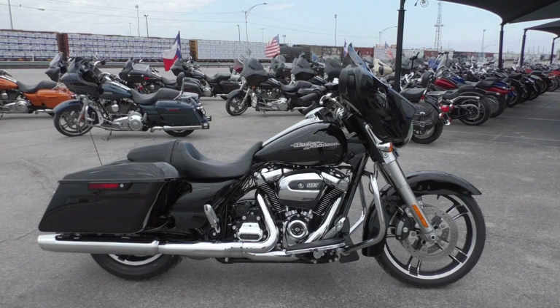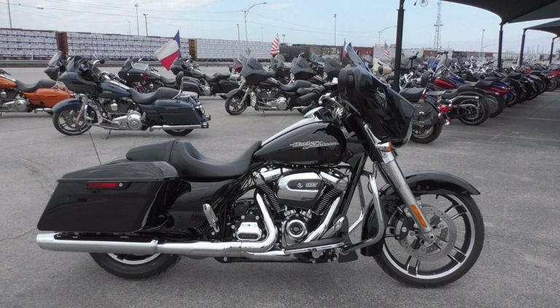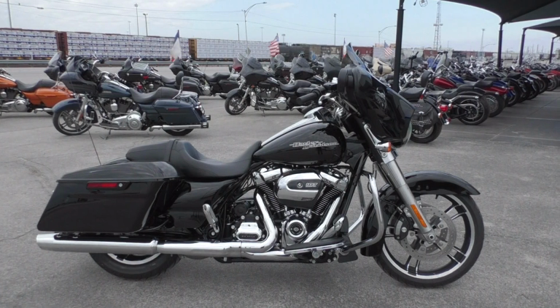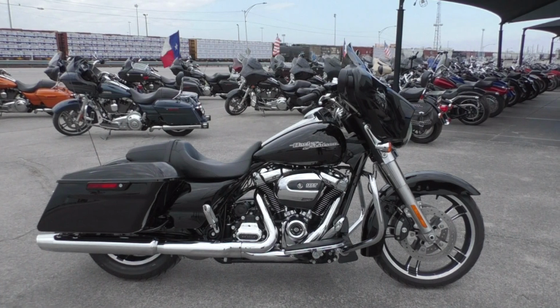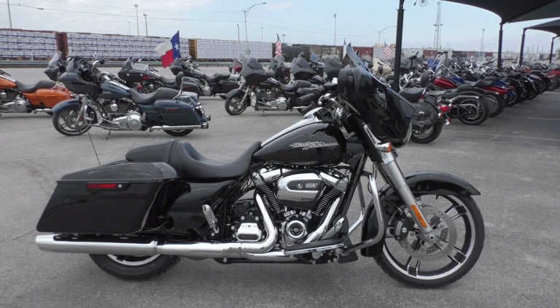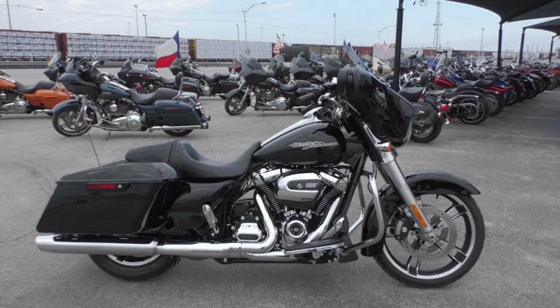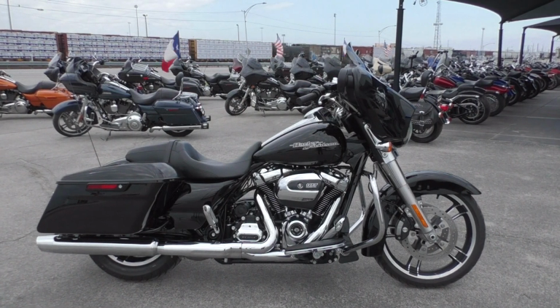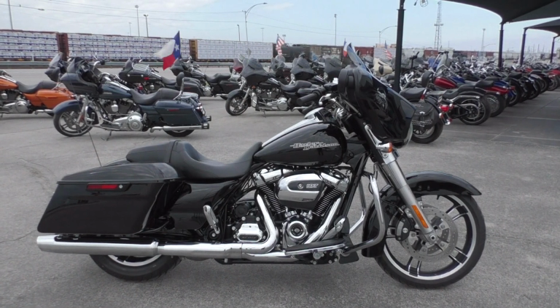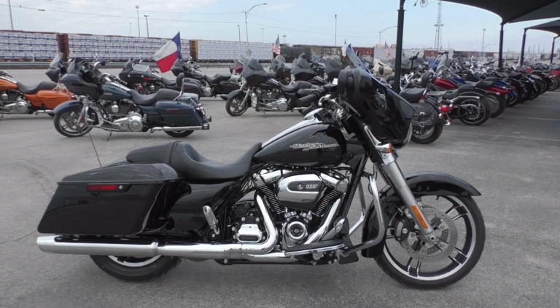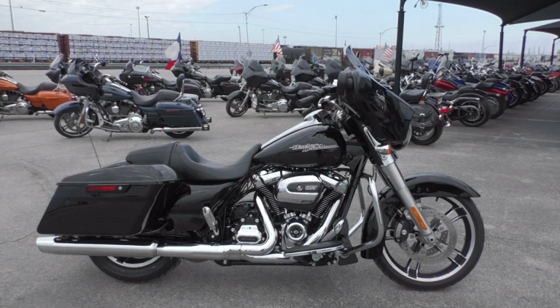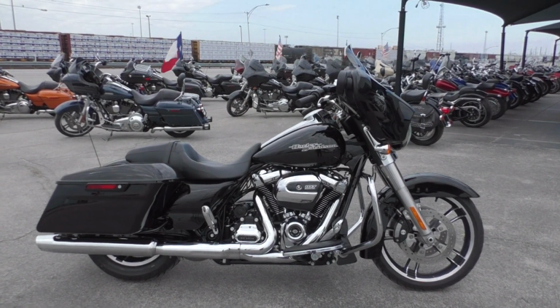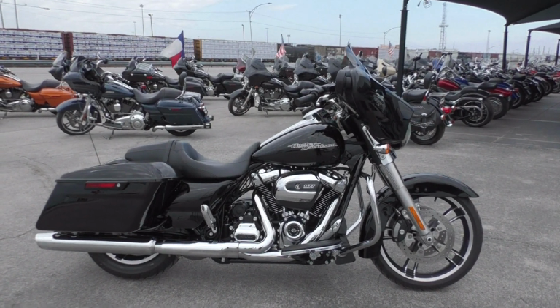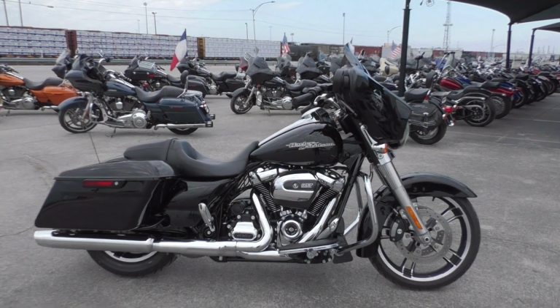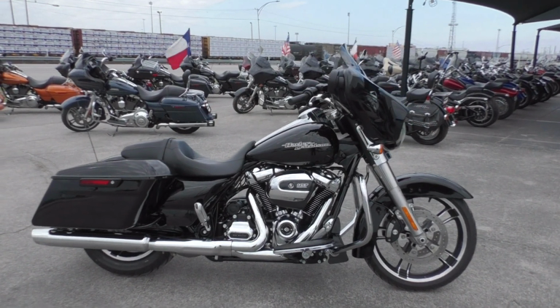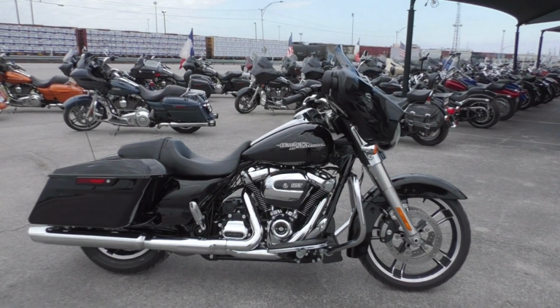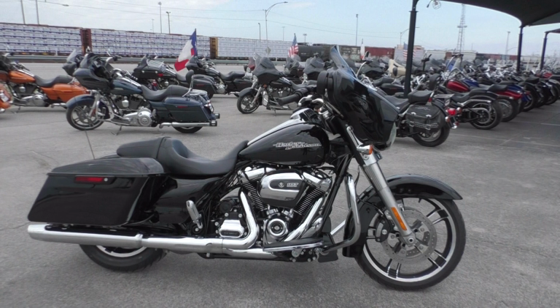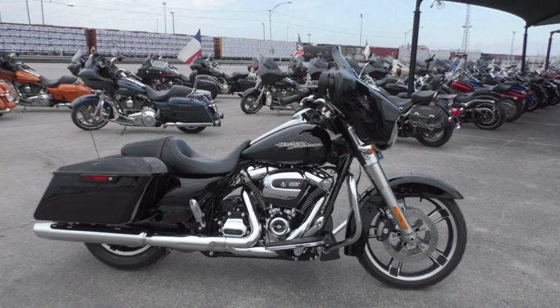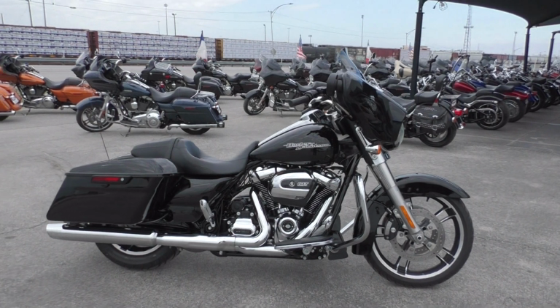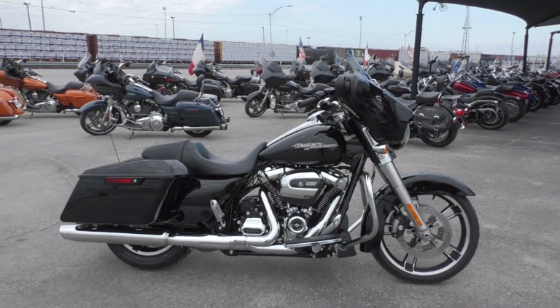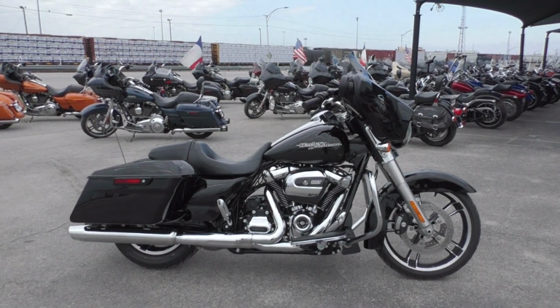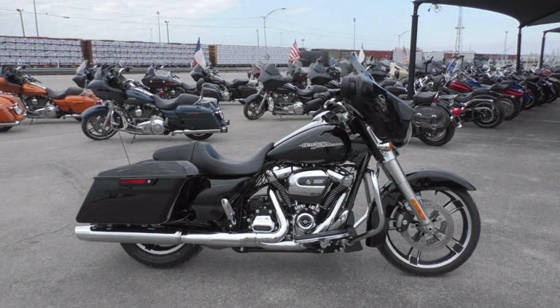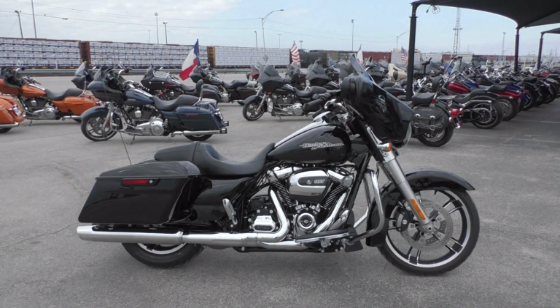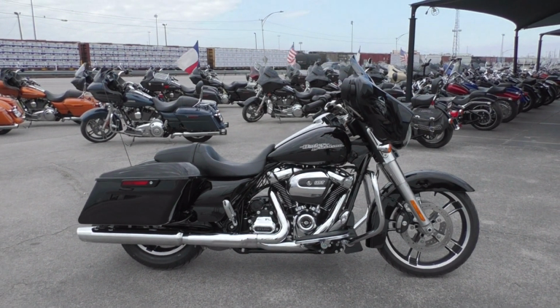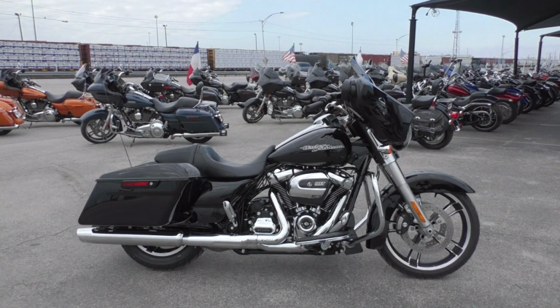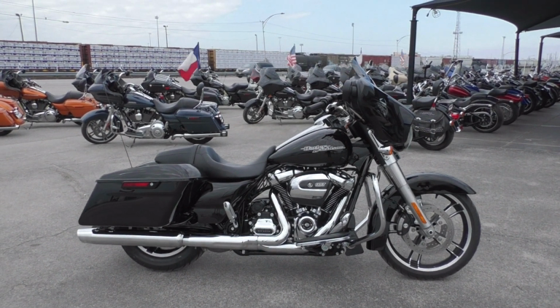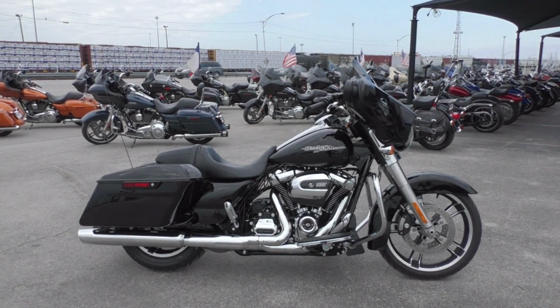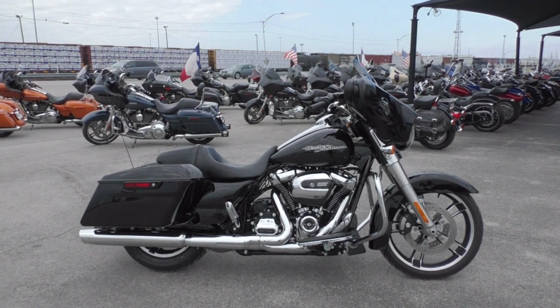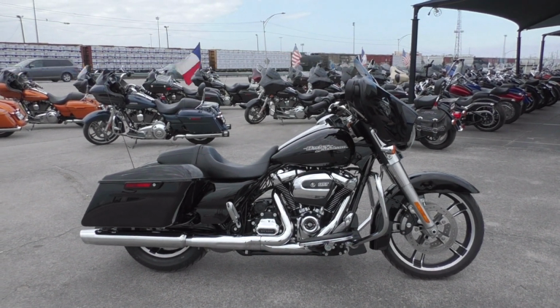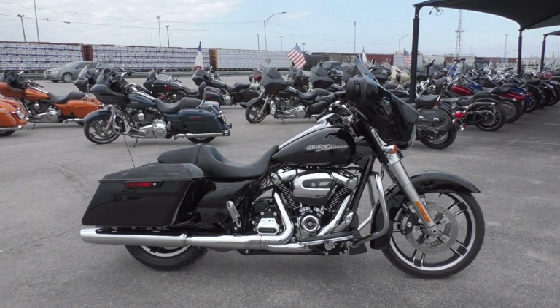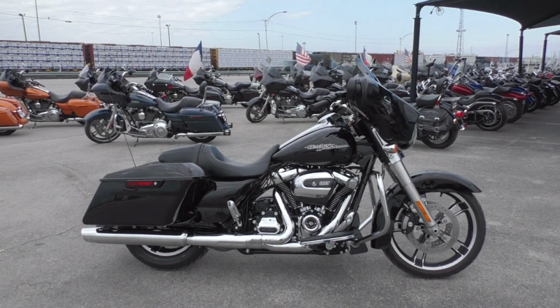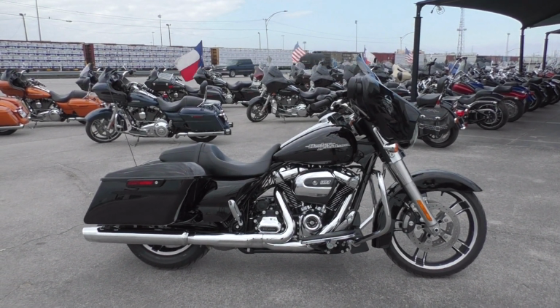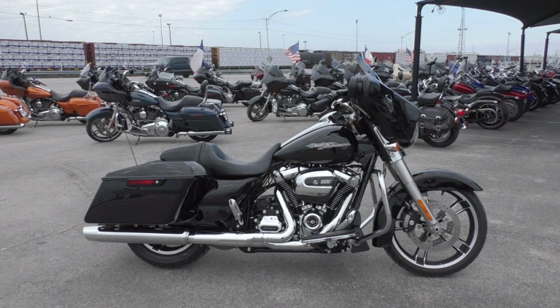What's up guys, Nick here with American Motorcycle Trading Company in Arlington, Texas. I've got a 2017 Harley-Davidson Street Glide with me today.